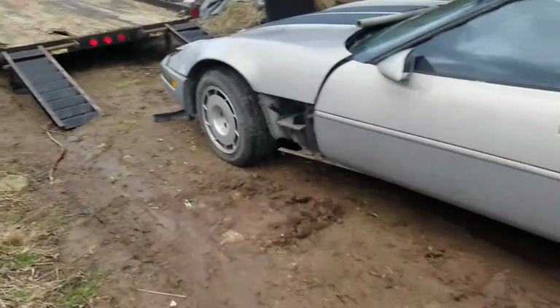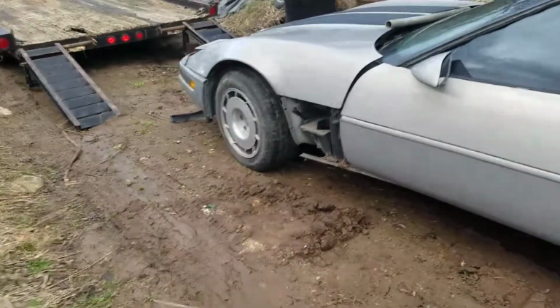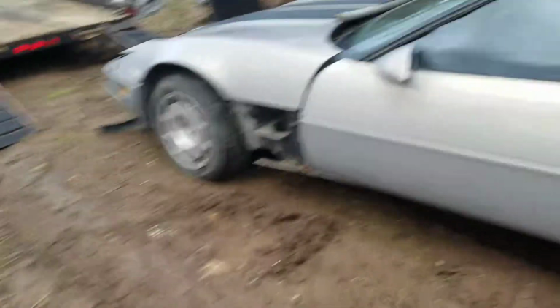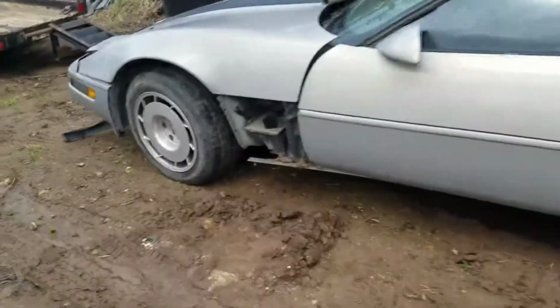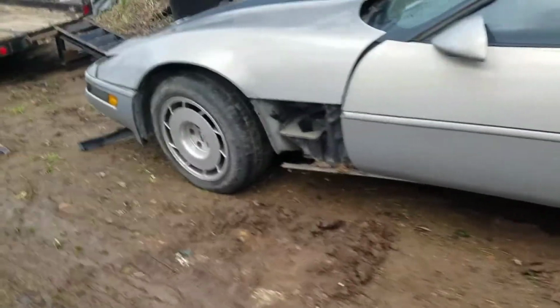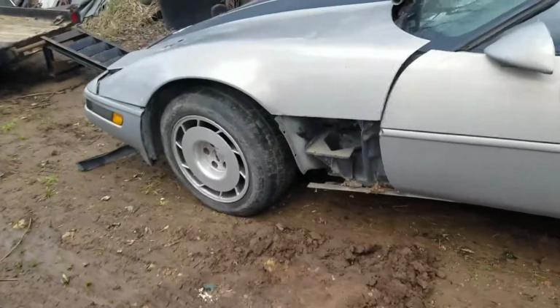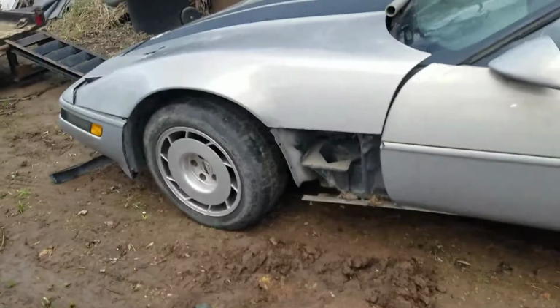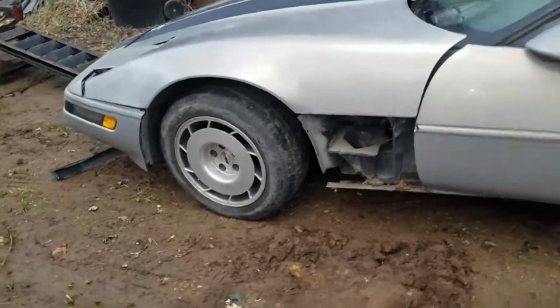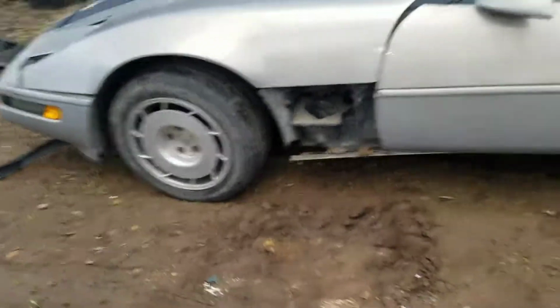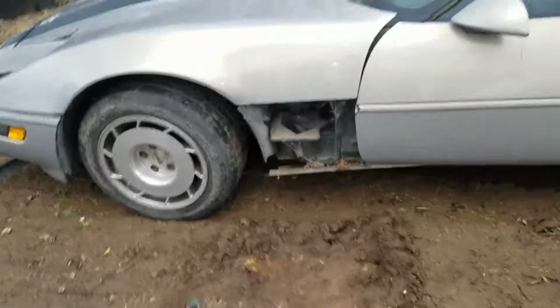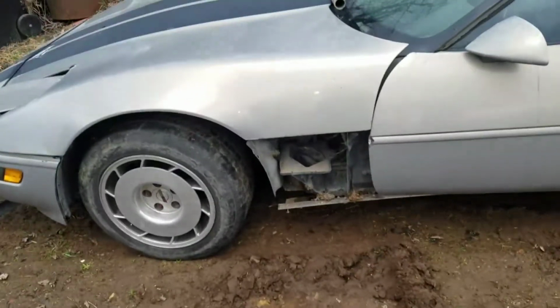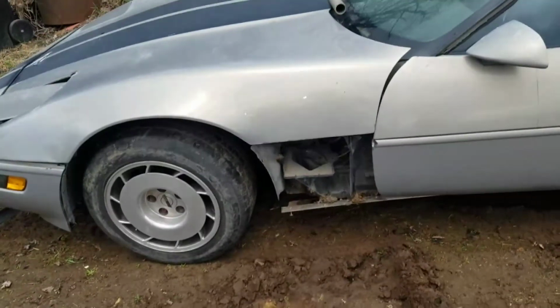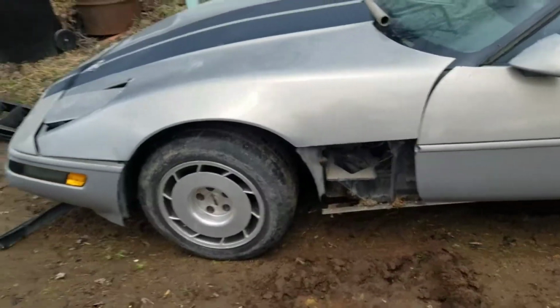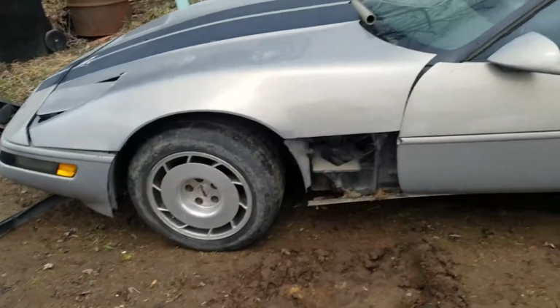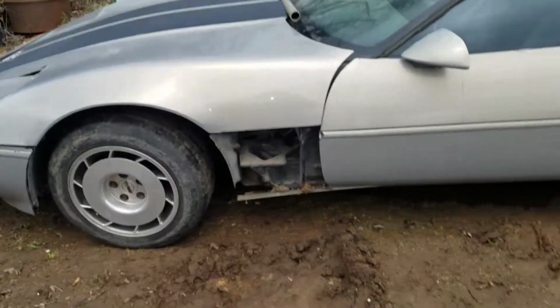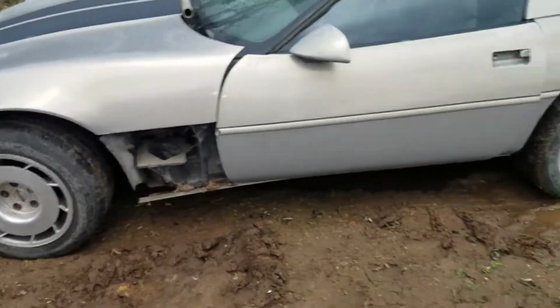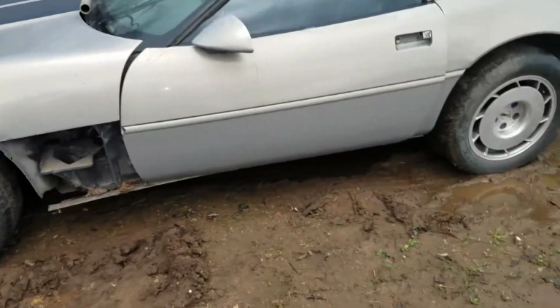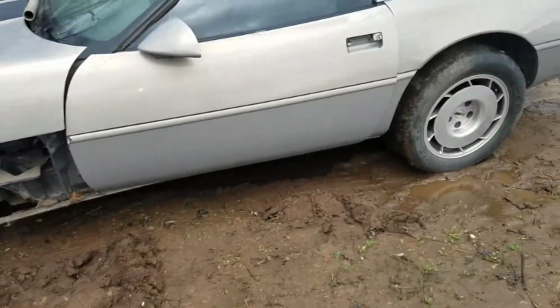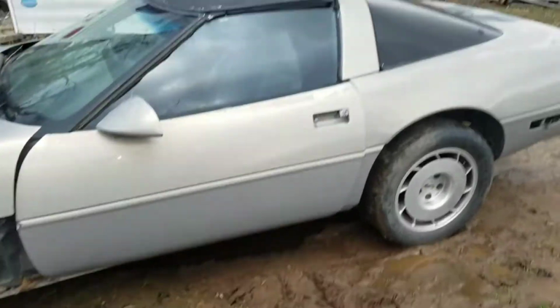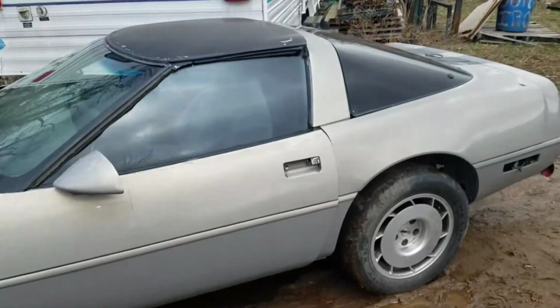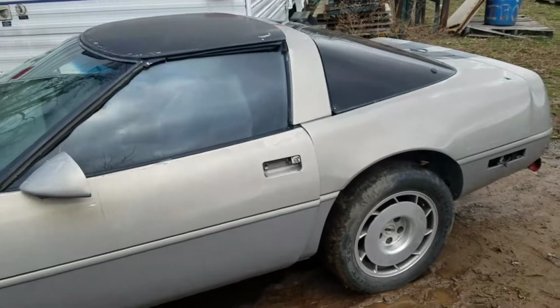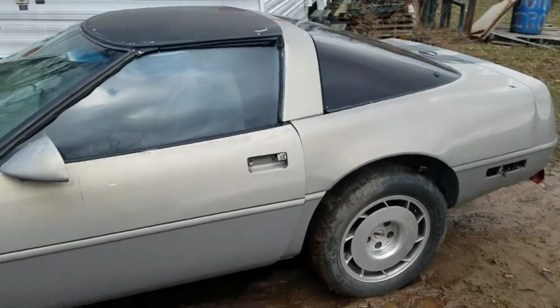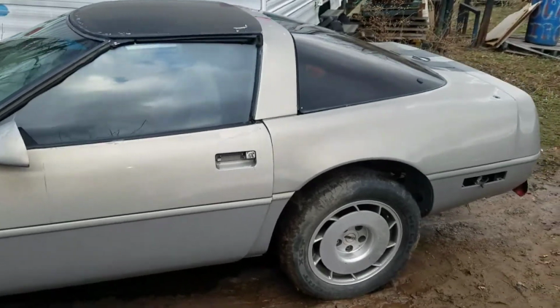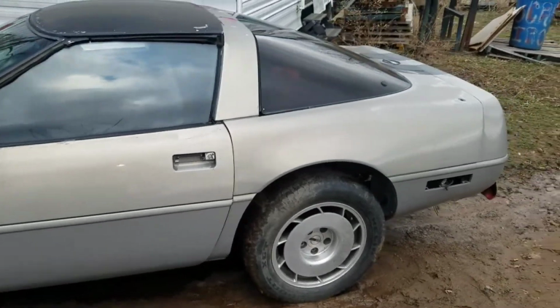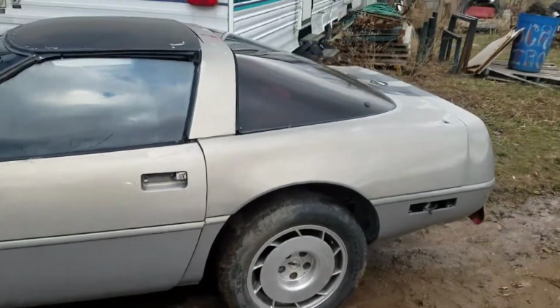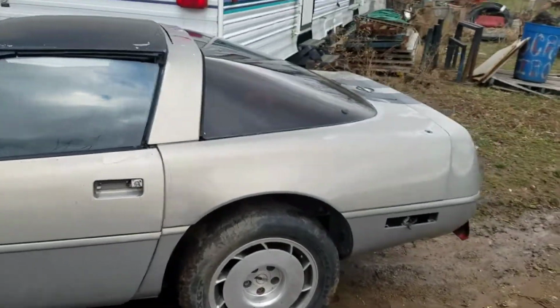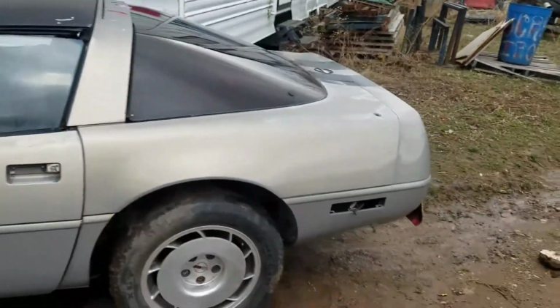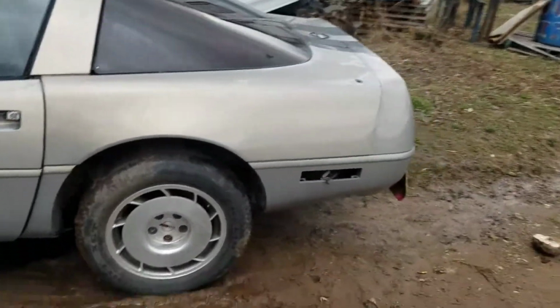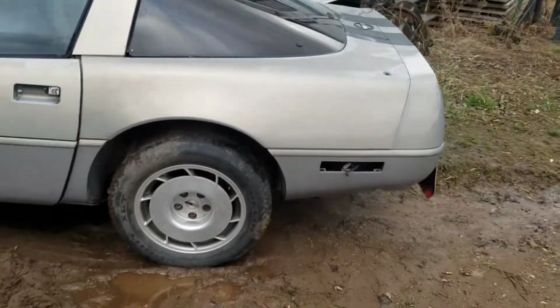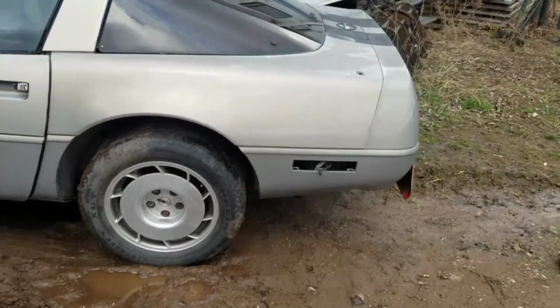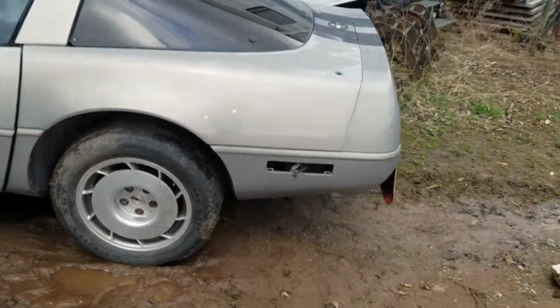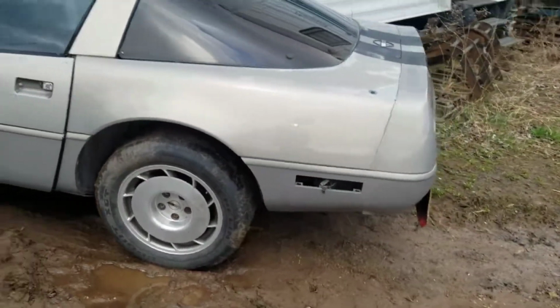It's just a 700R4, but it's a good tranny. The oil looks good, nice and red. So we did okay for $600 for street rod parts — that's most likely what we're going to do with it.